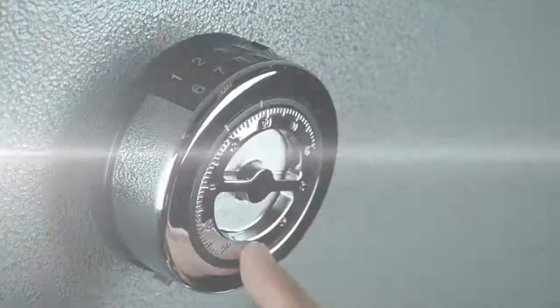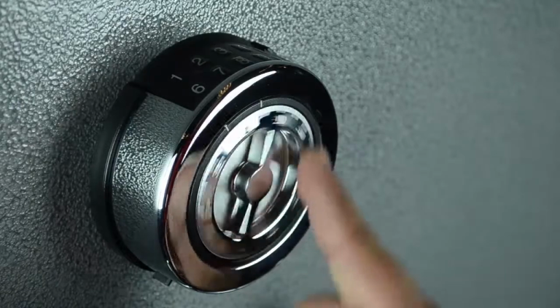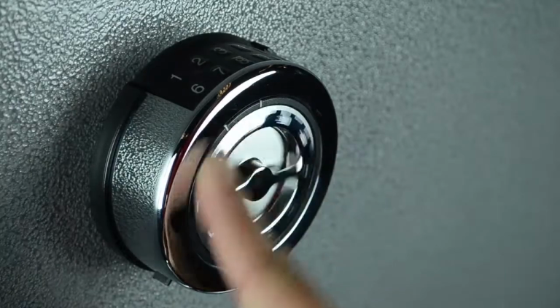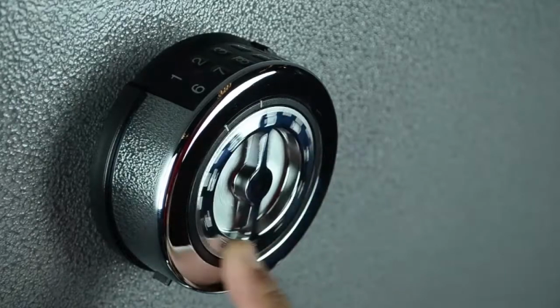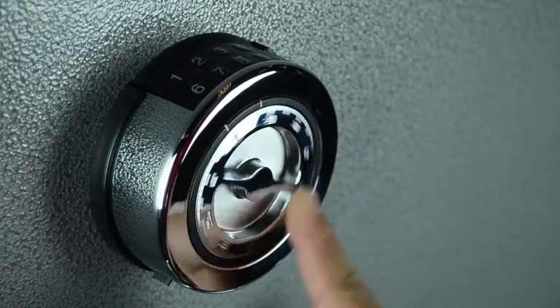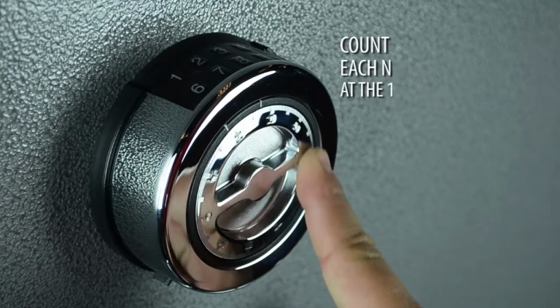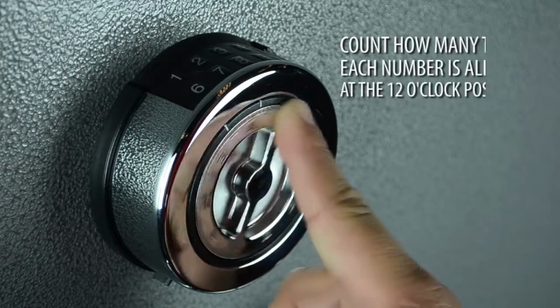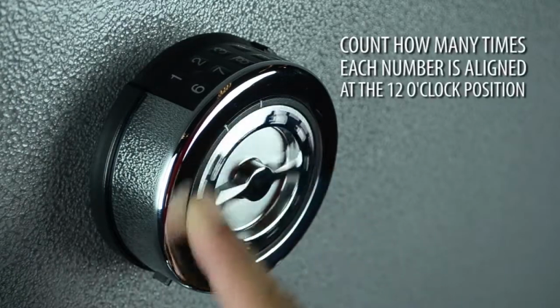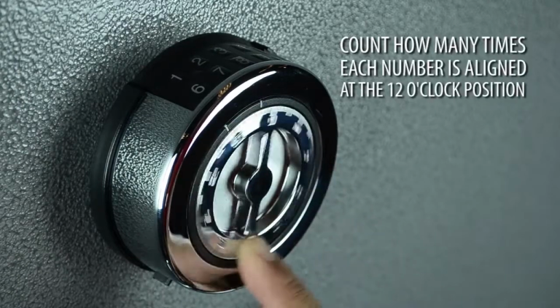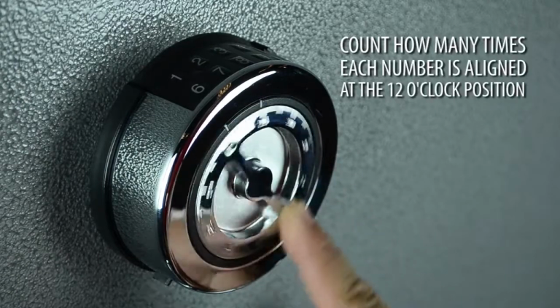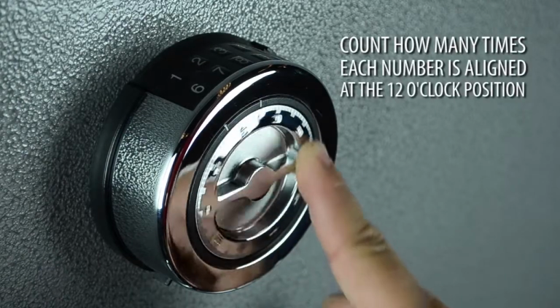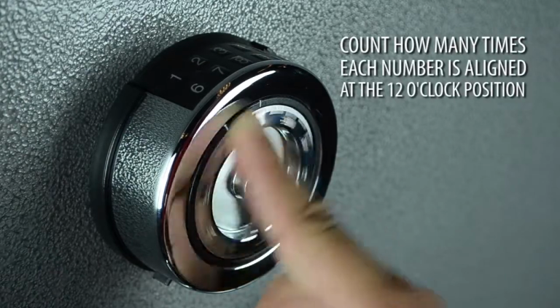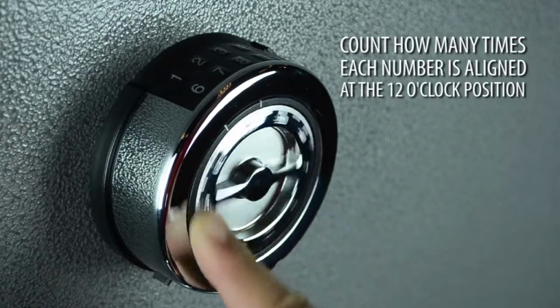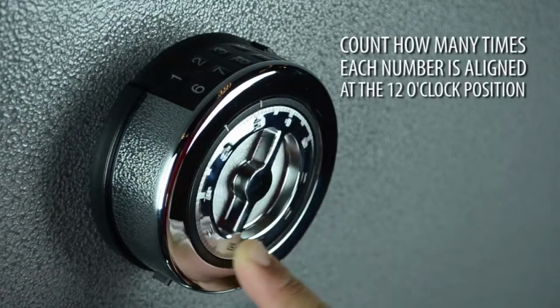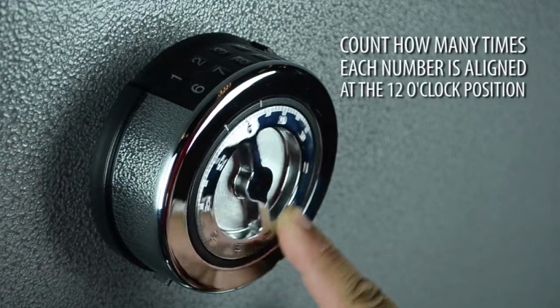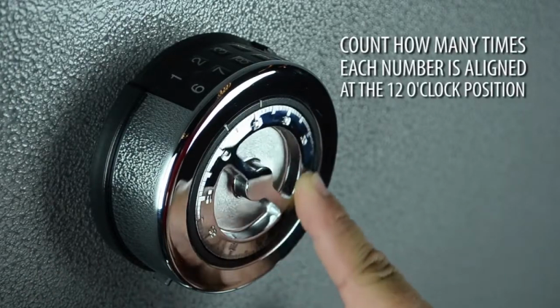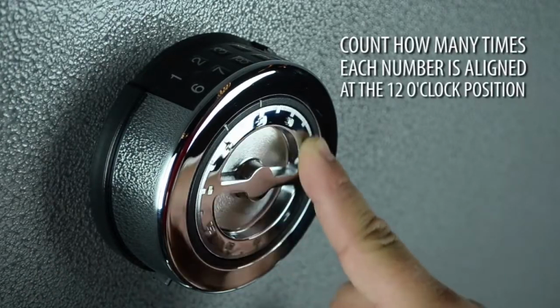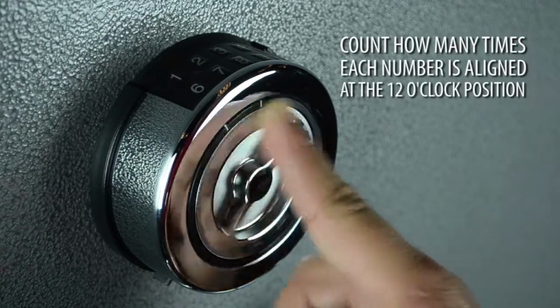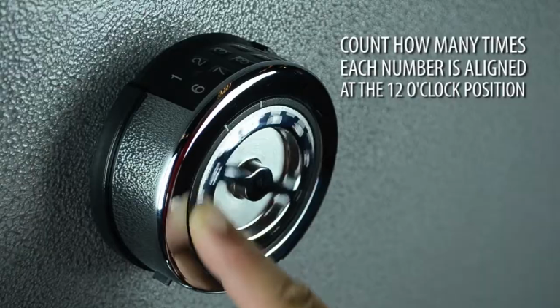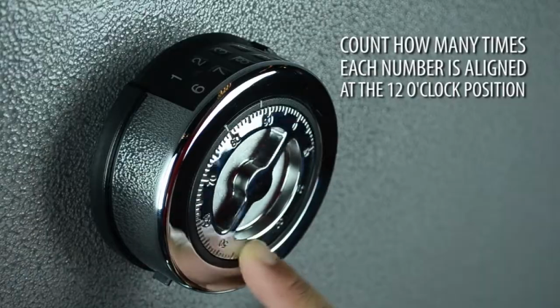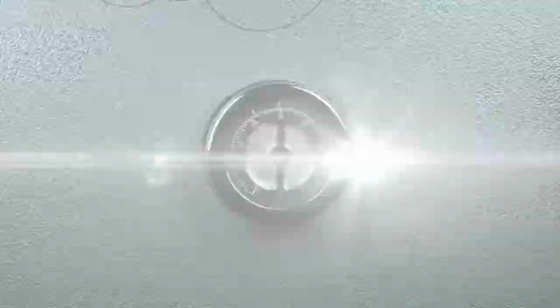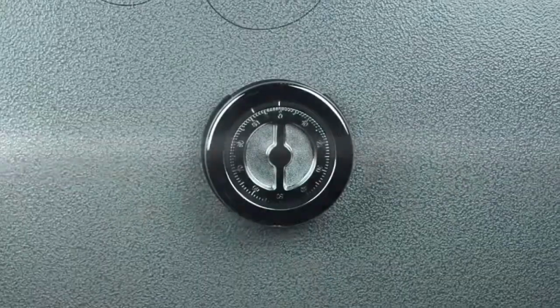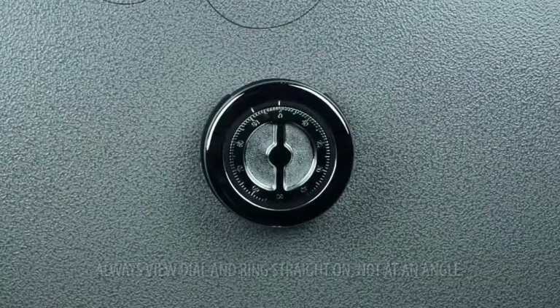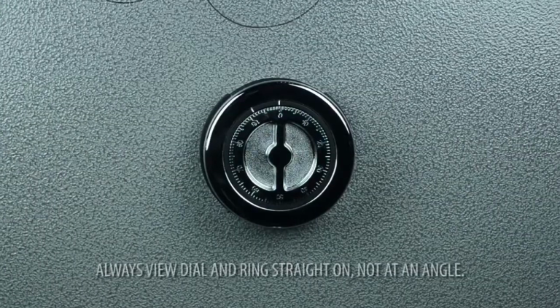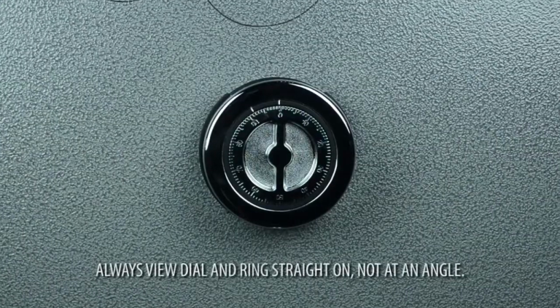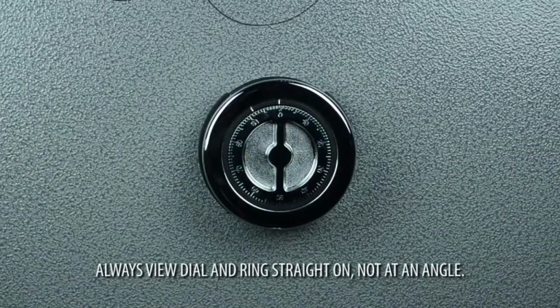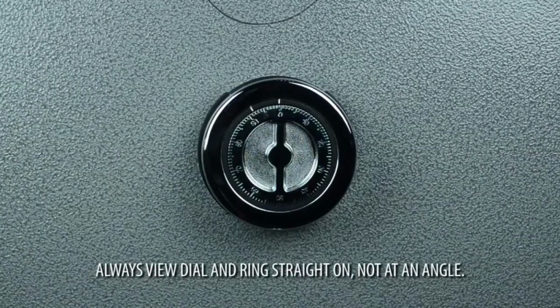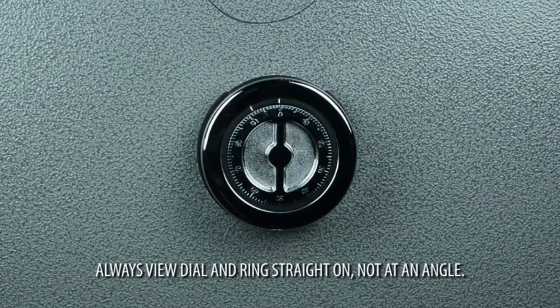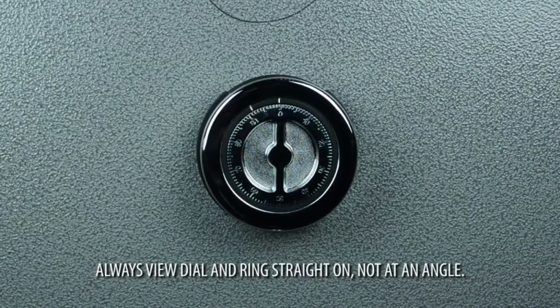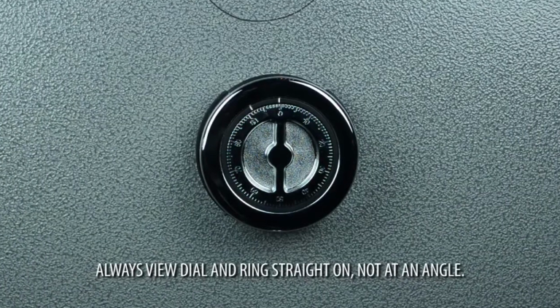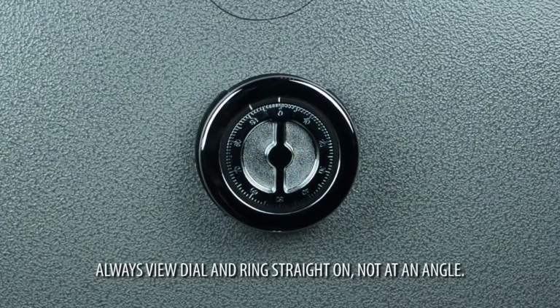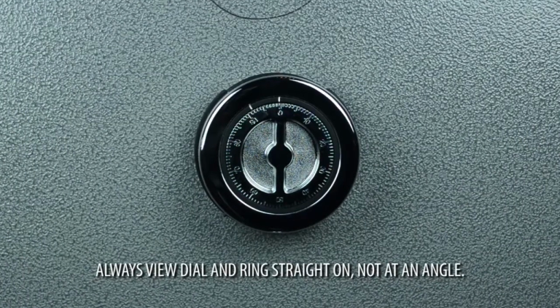Do not count turns. Count how many times each number is aligned at the 12 o'clock position. Always view the dial and ring straight on, not at an angle.